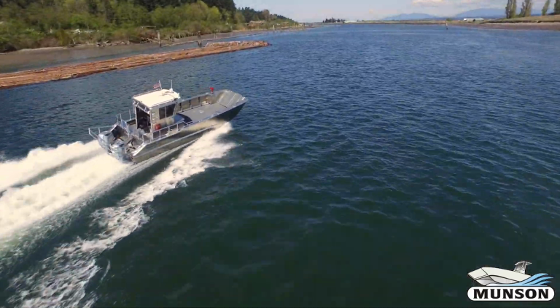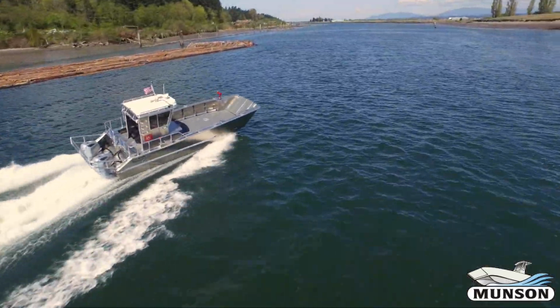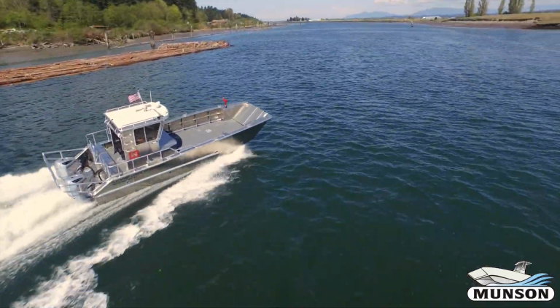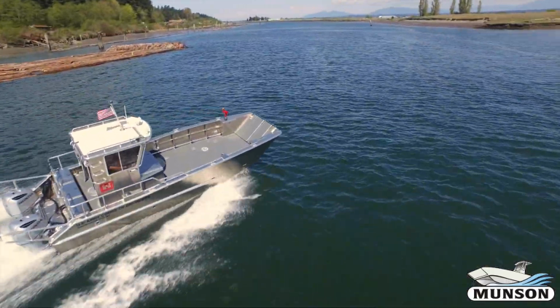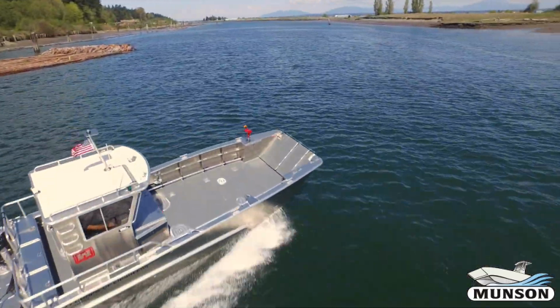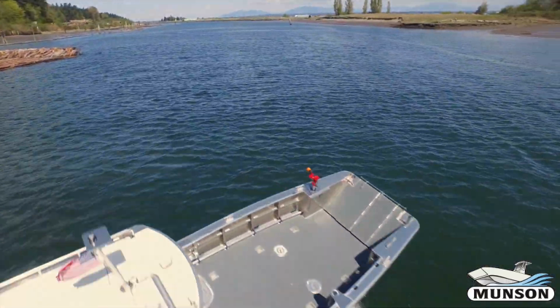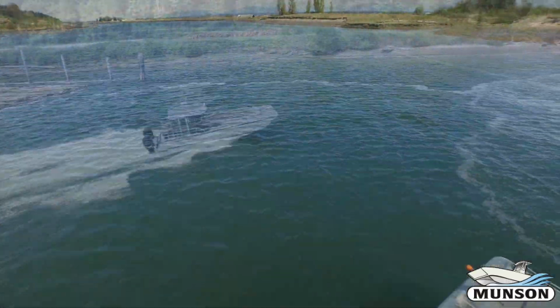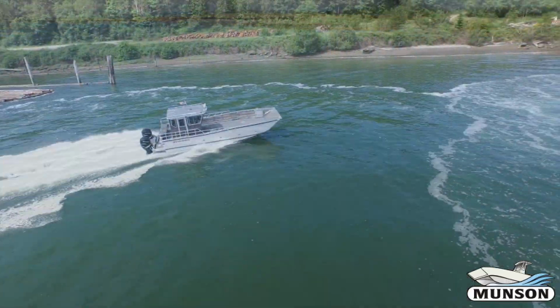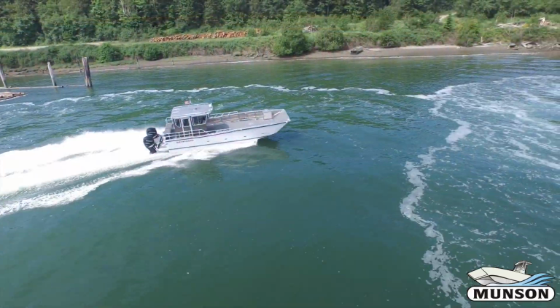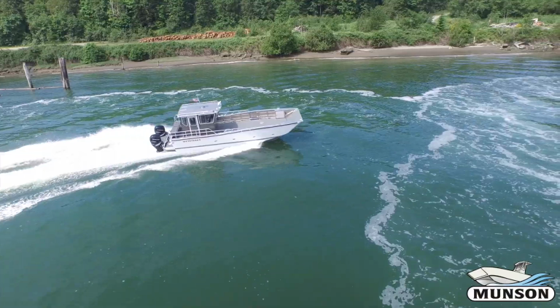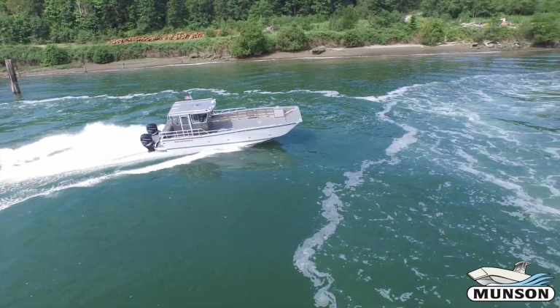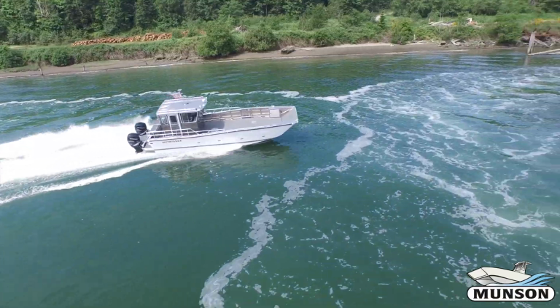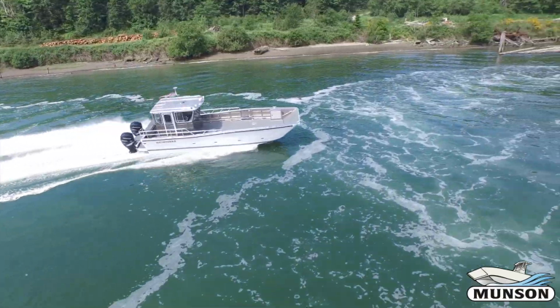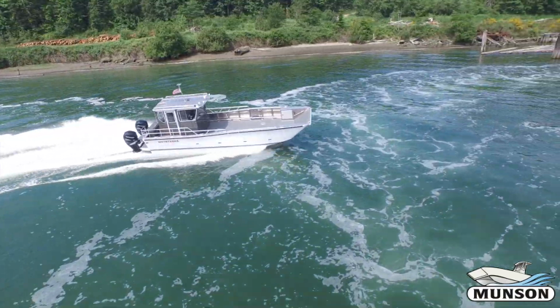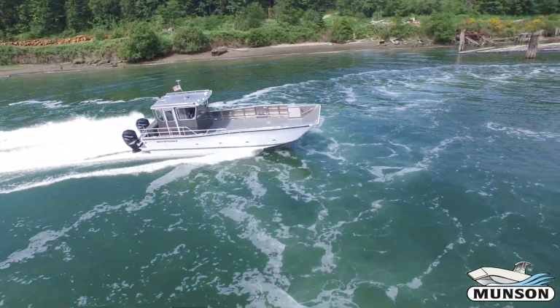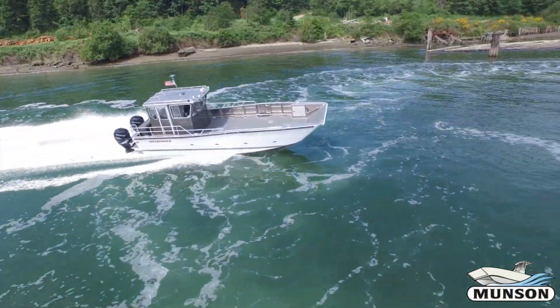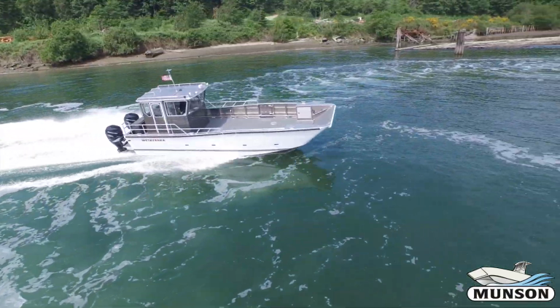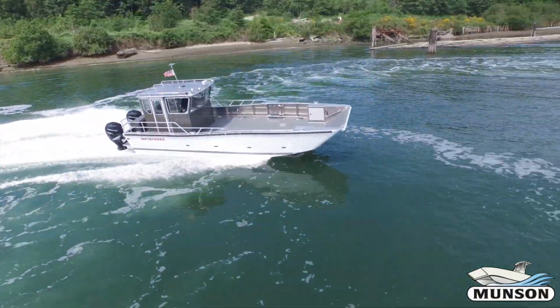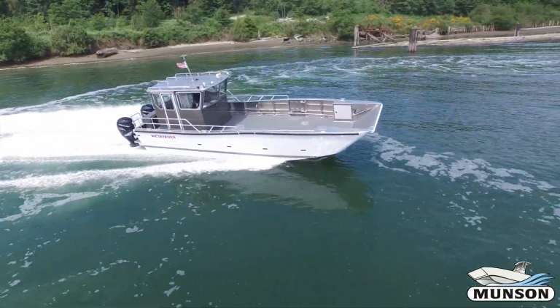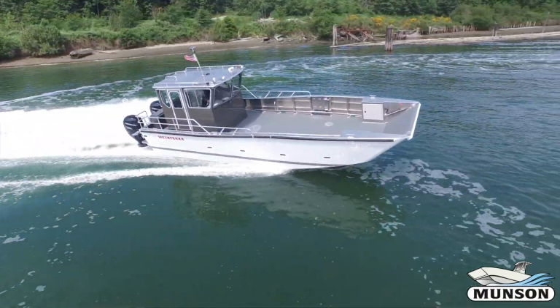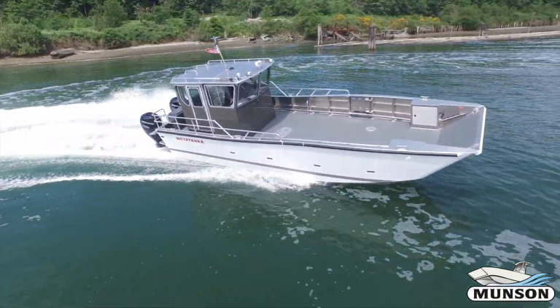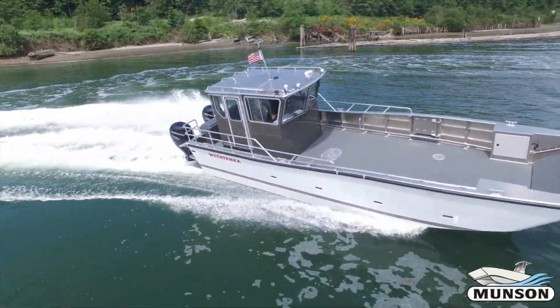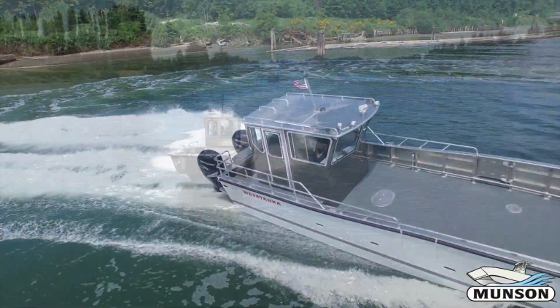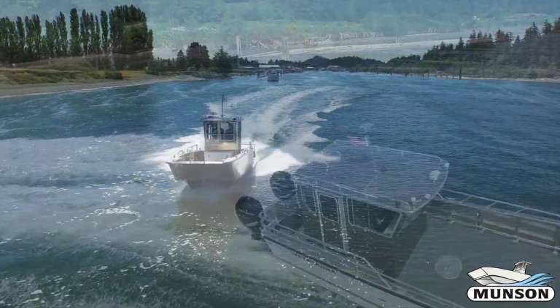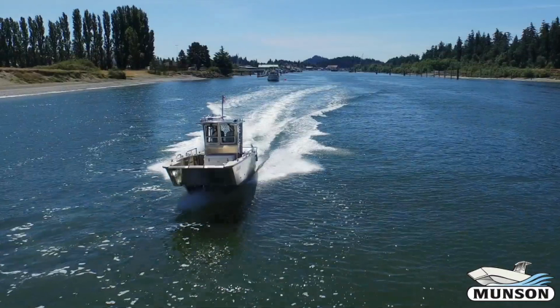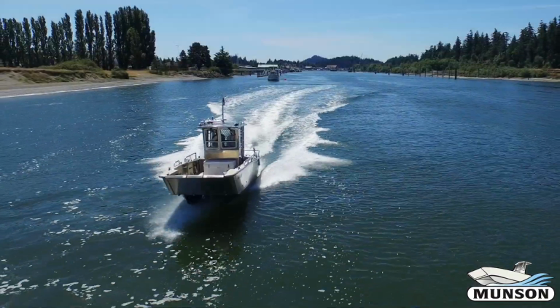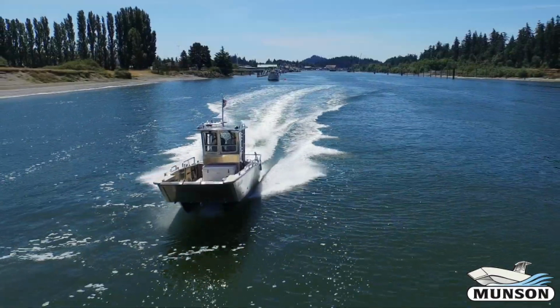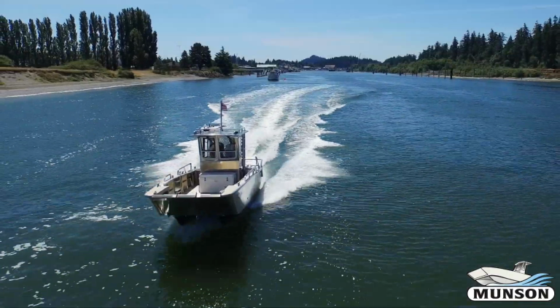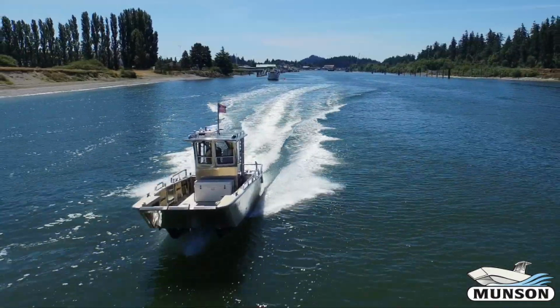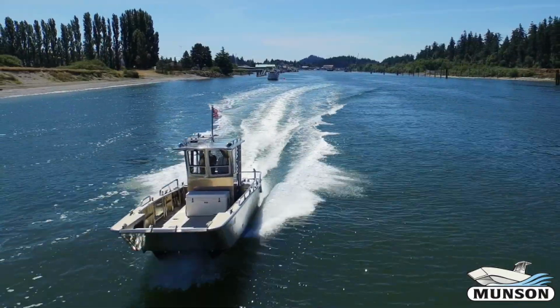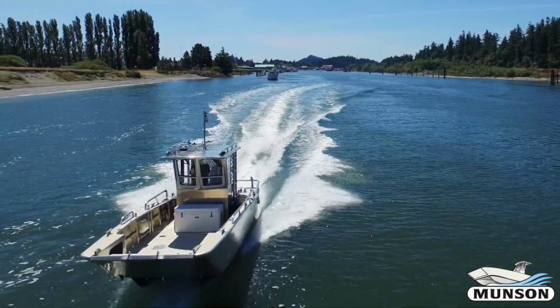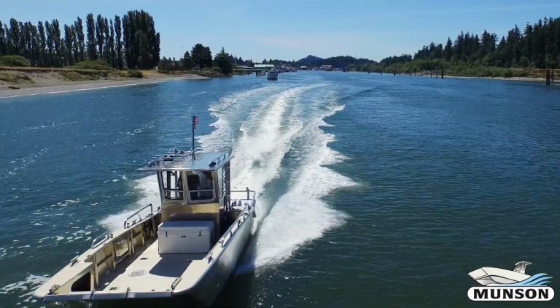Our landing craft concept and patented hull design have really made our product a game-changer. And our clients see the utility, value, and quality in our product.